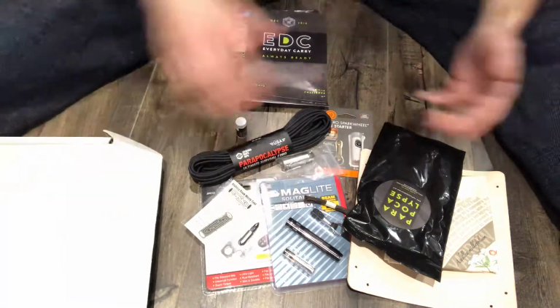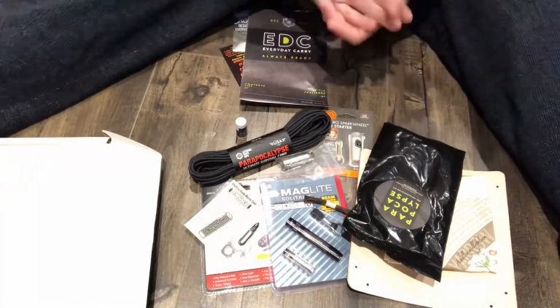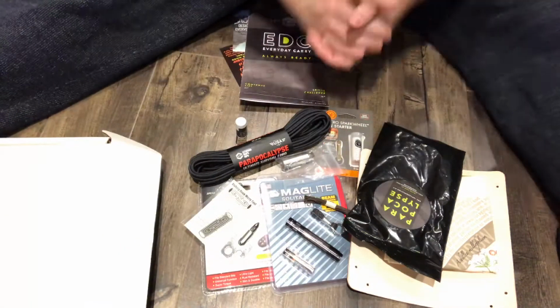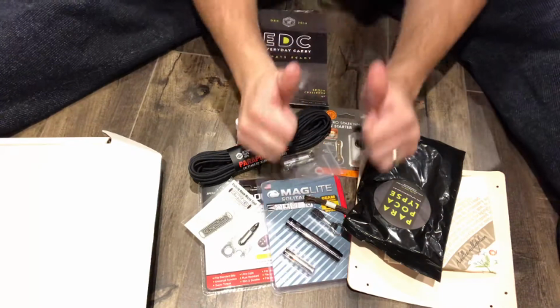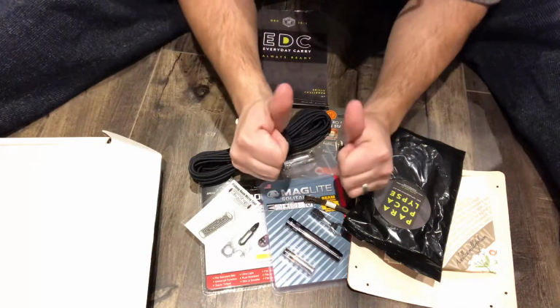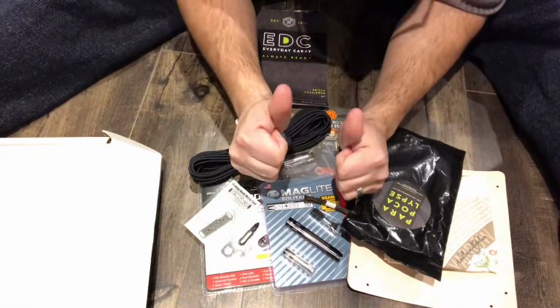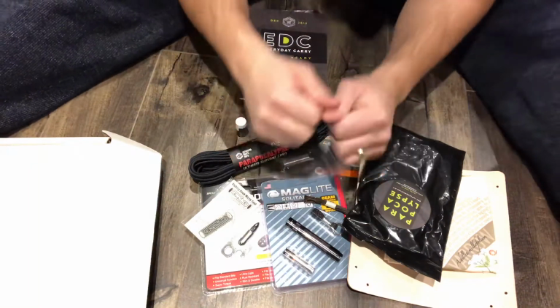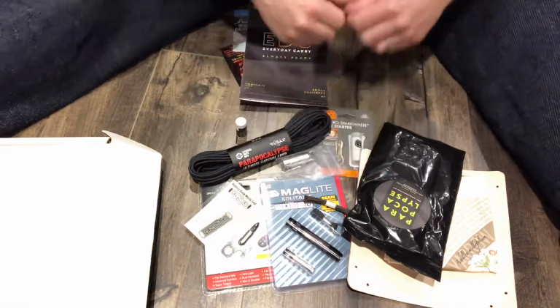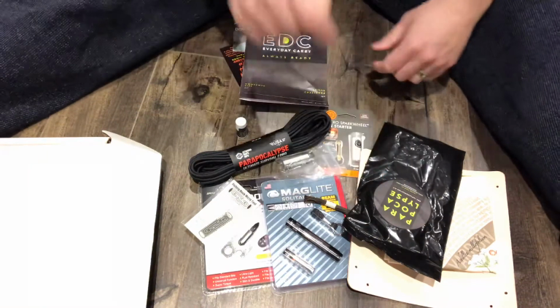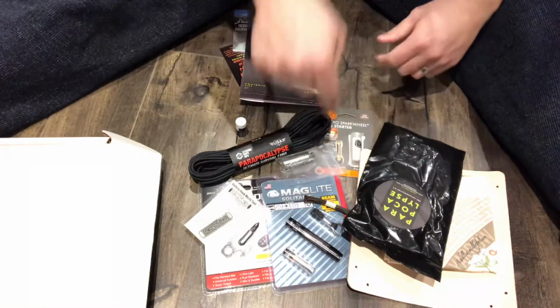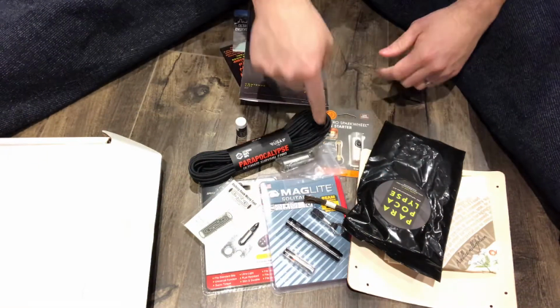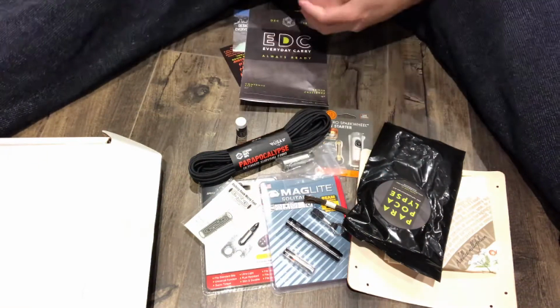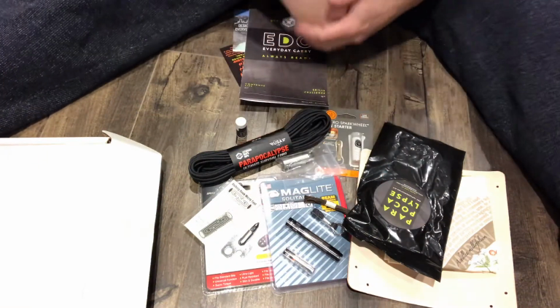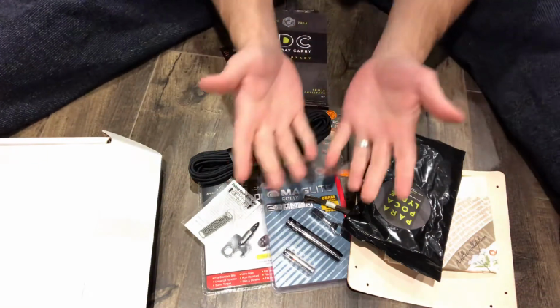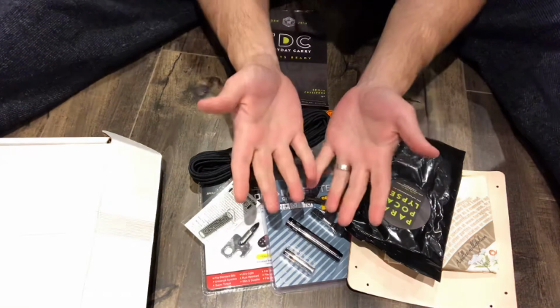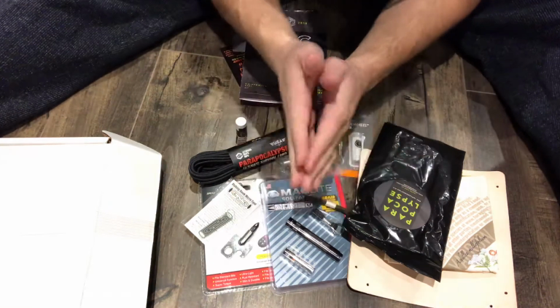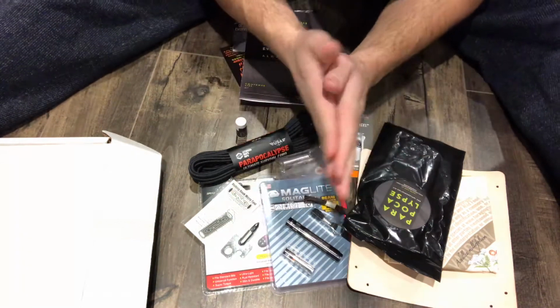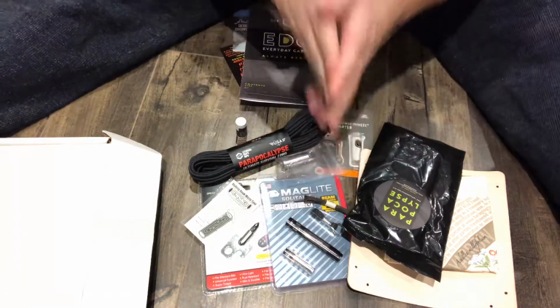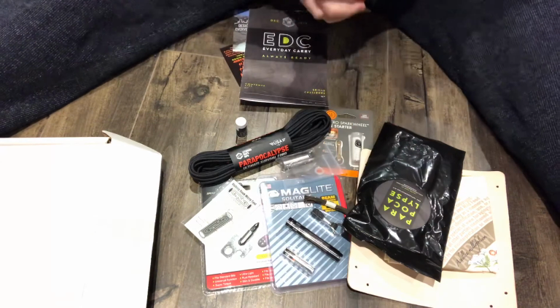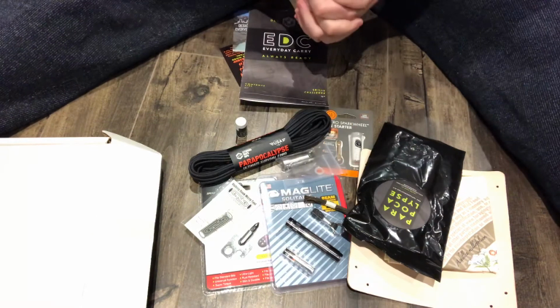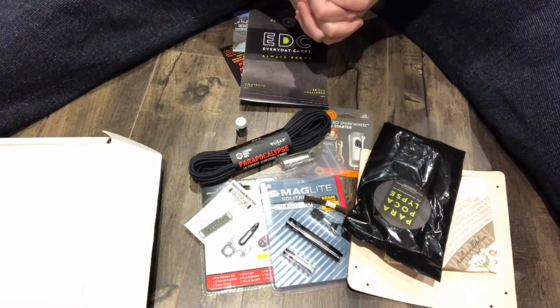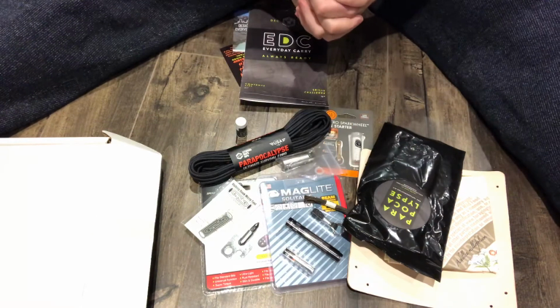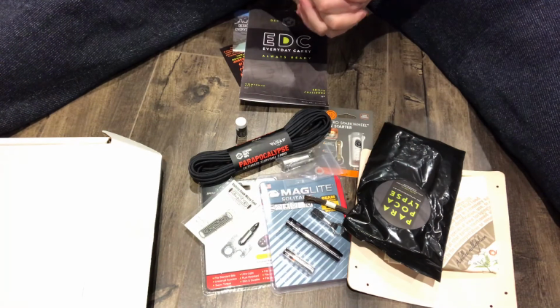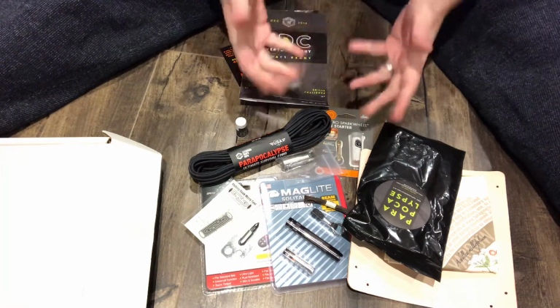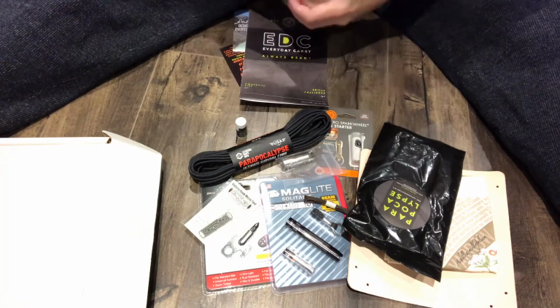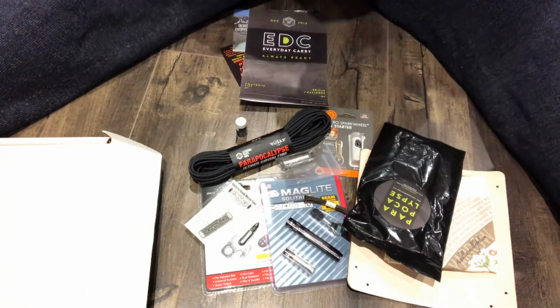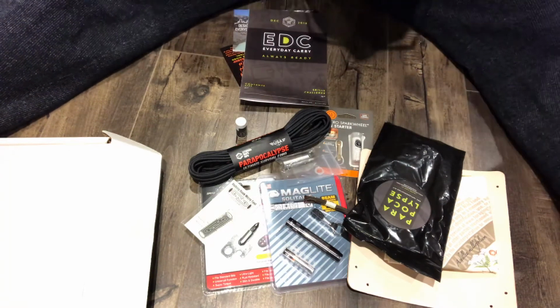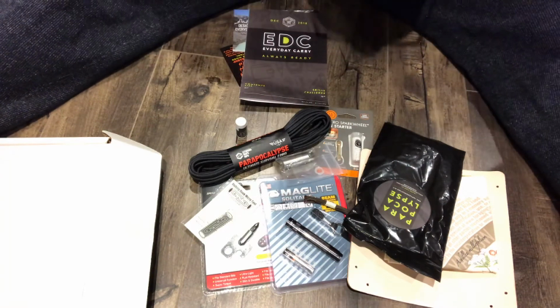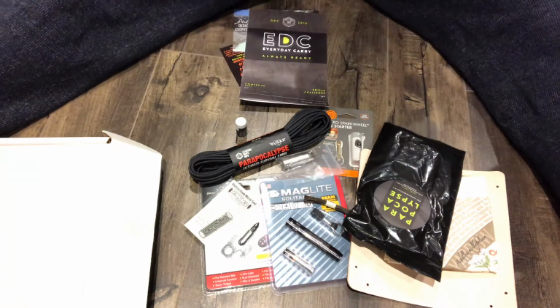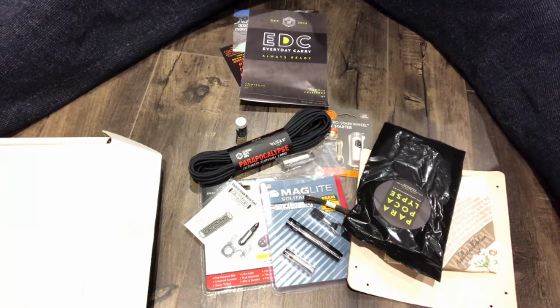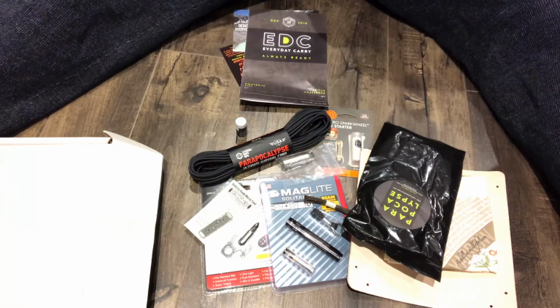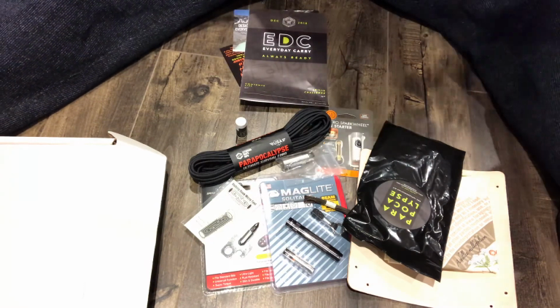And that's basically it. I've gone over the December 2018 unboxing and review of the Apocabox, which is the EDC Everyday Carry Always Ready Kit. If you liked the video, be sure to give it a thumbs up, let me know what you think in the comments below, and of course subscribe for more great videos just like this one. Thanks for watching.